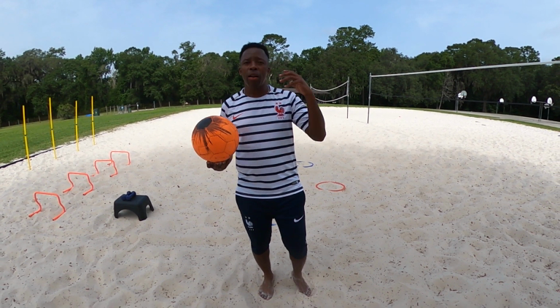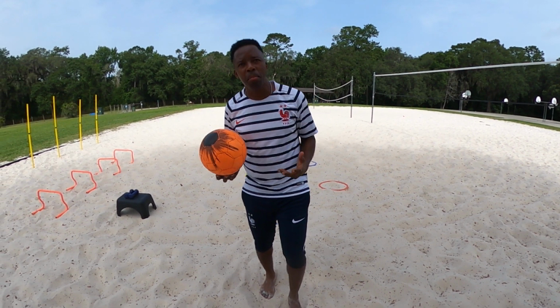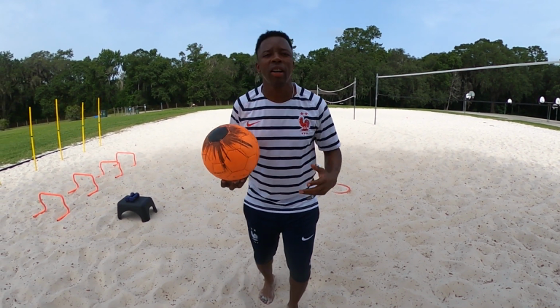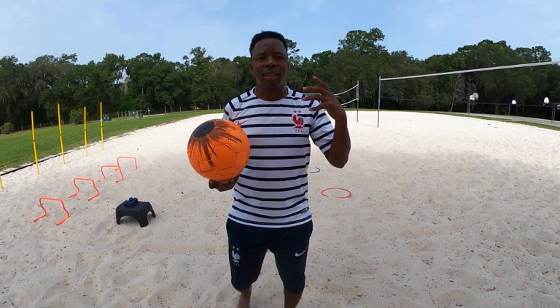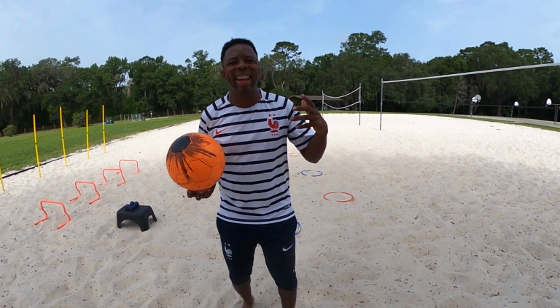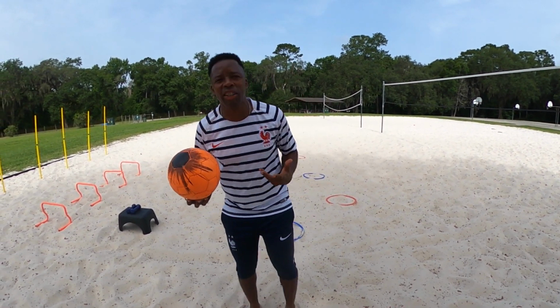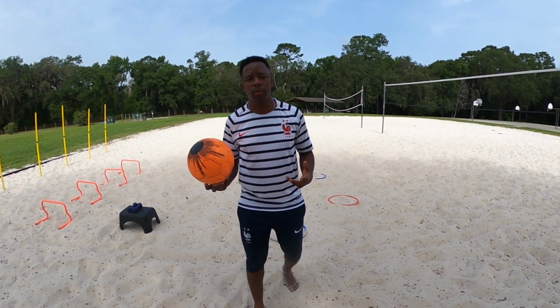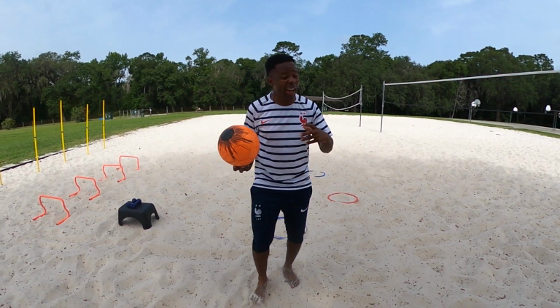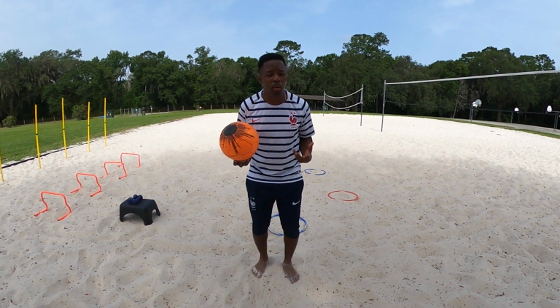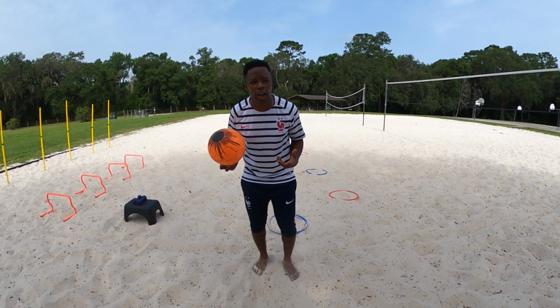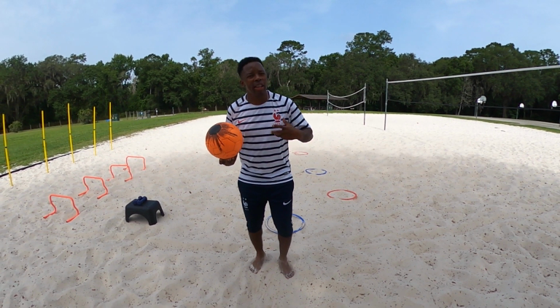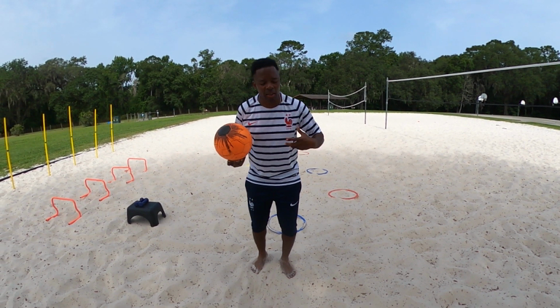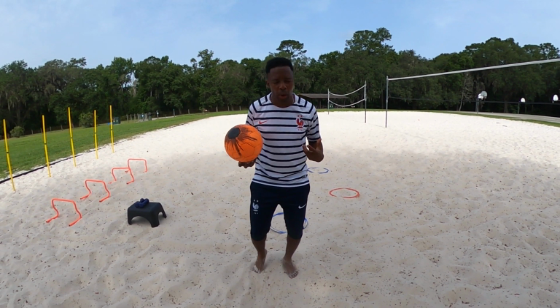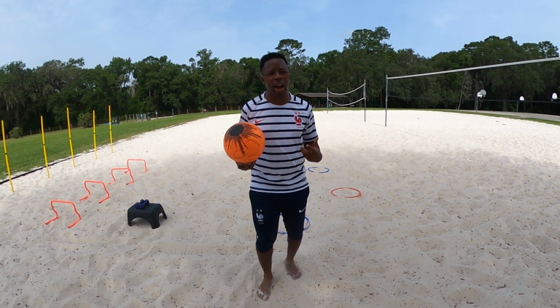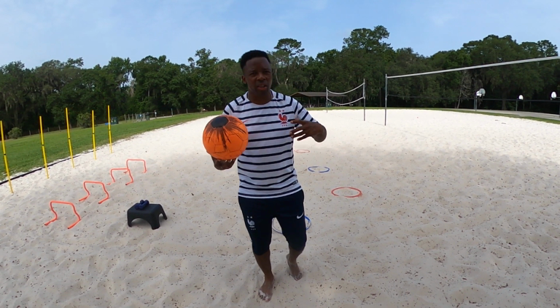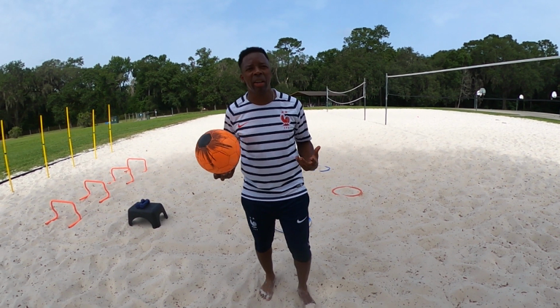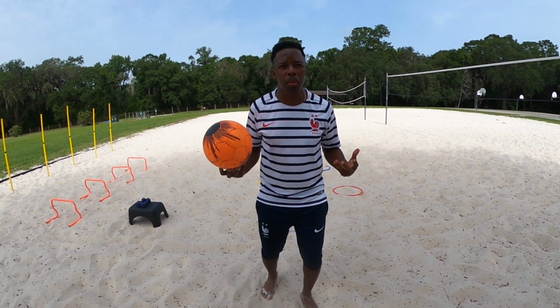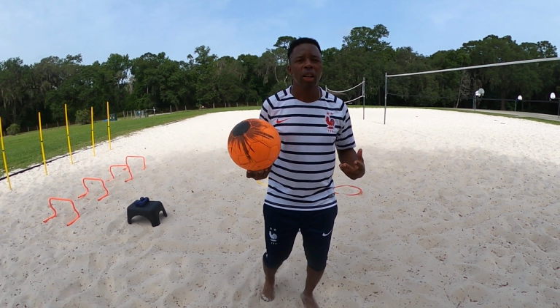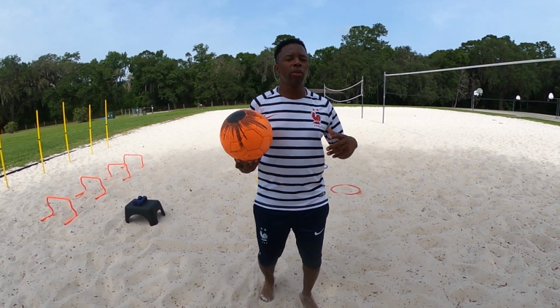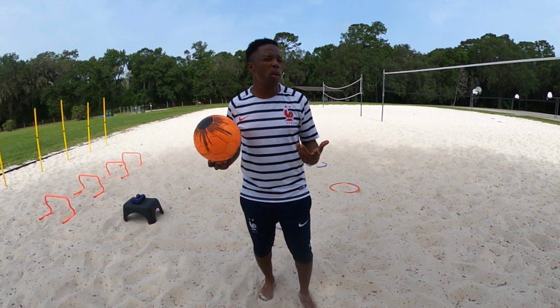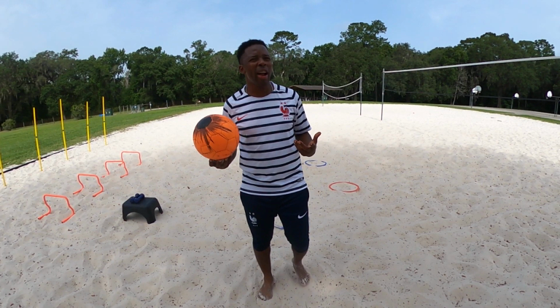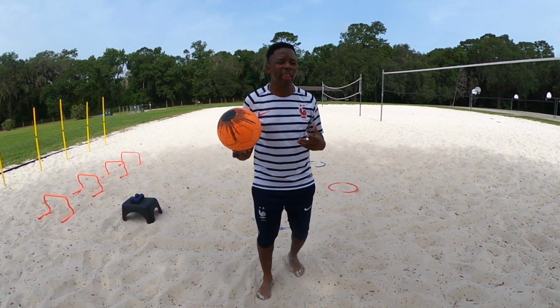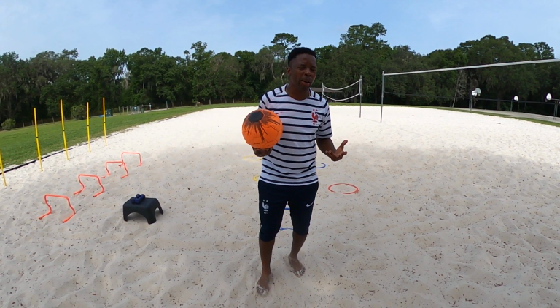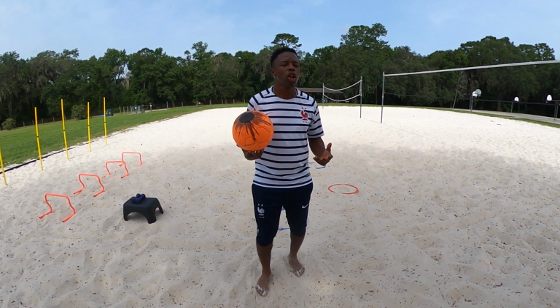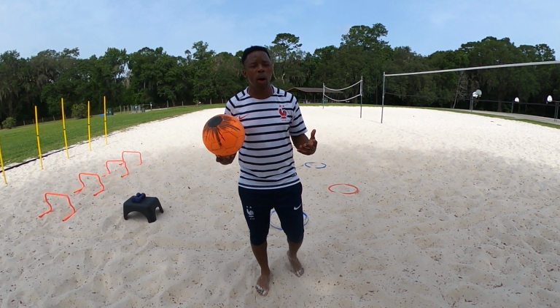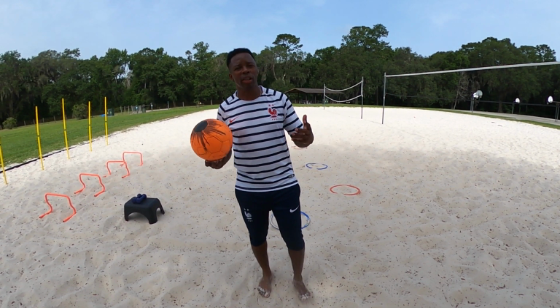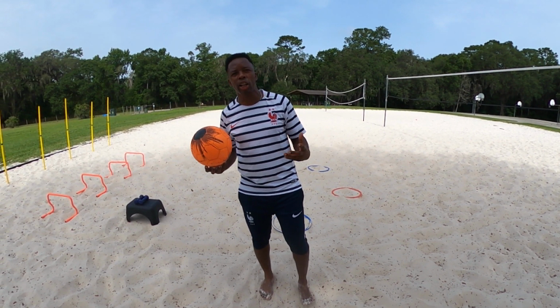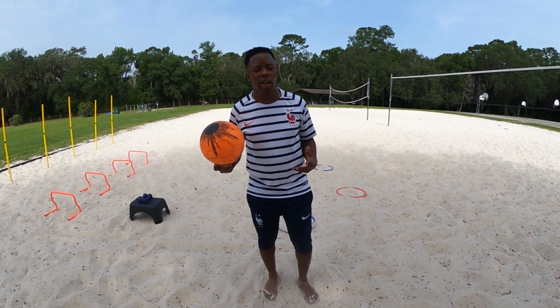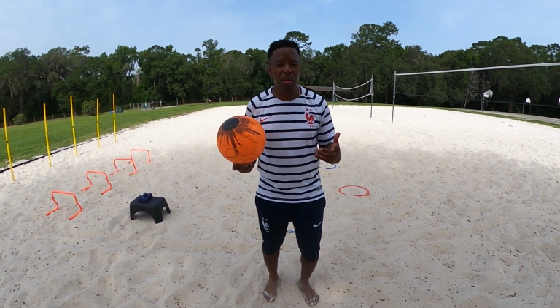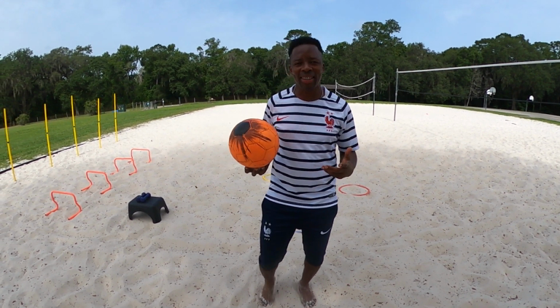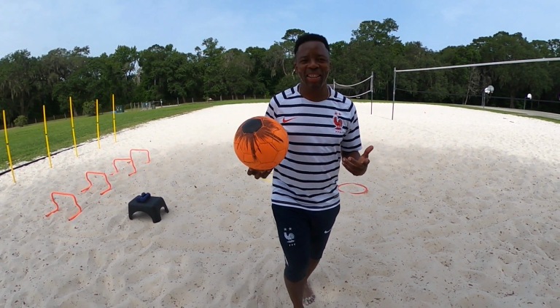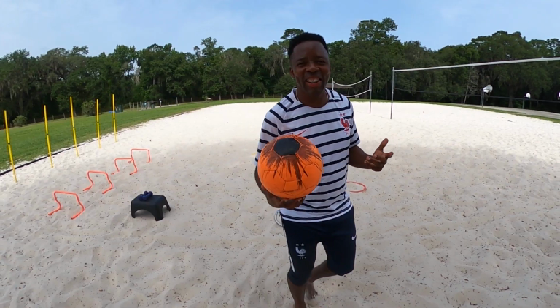Remember to stay hydrated. You've got to drink some water, get some fluid in you, because it's humid — it's summer. No matter where you are right now, I think it's pretty hot. So I want you to stay encouraged and be blessed. See you soon.